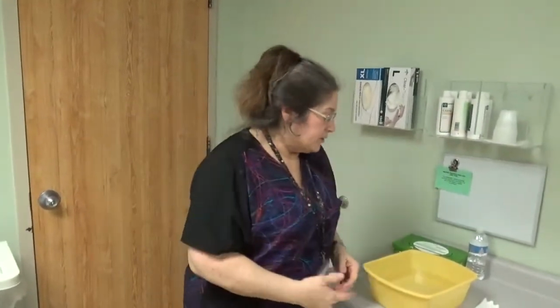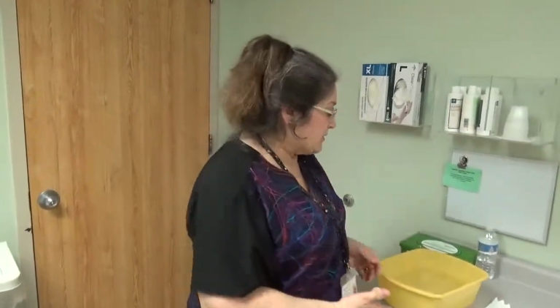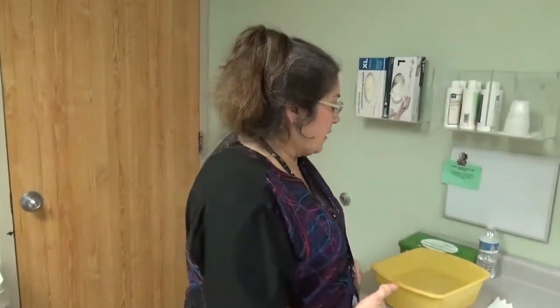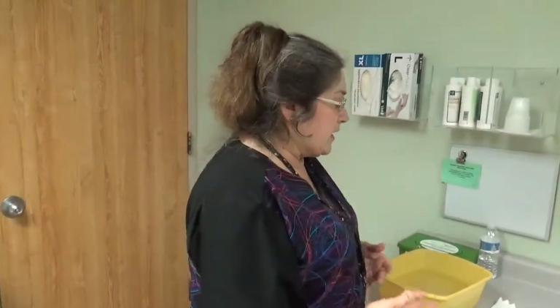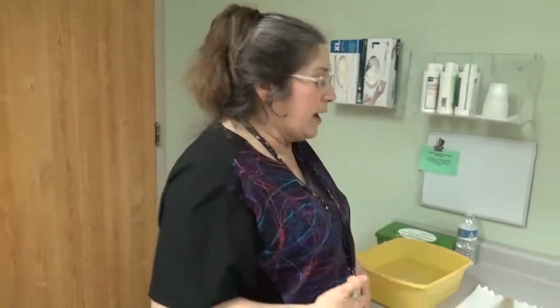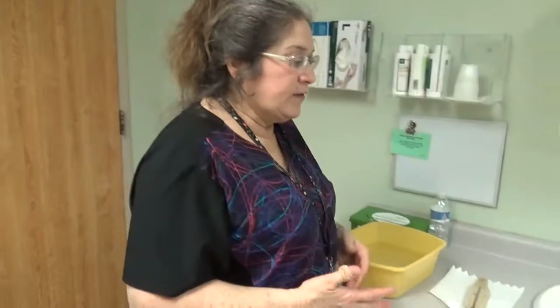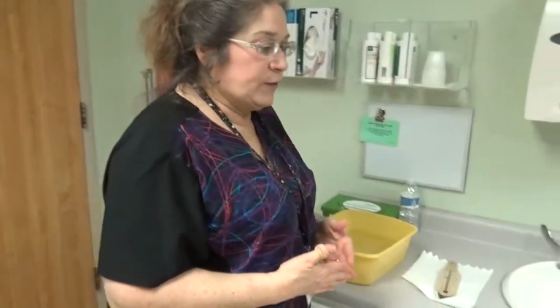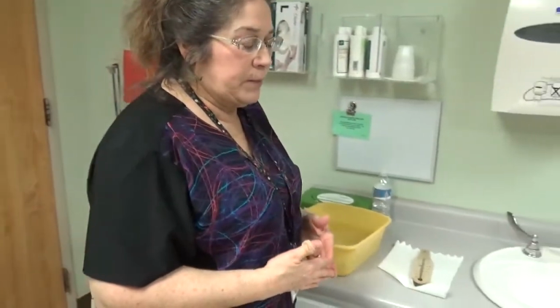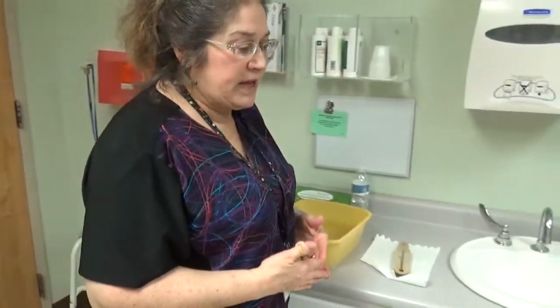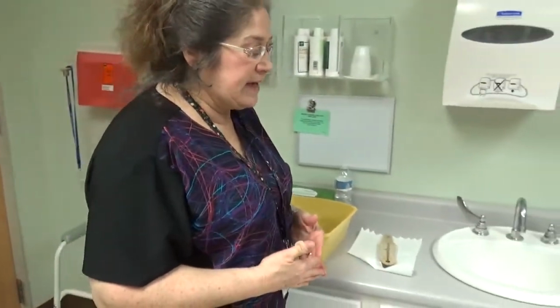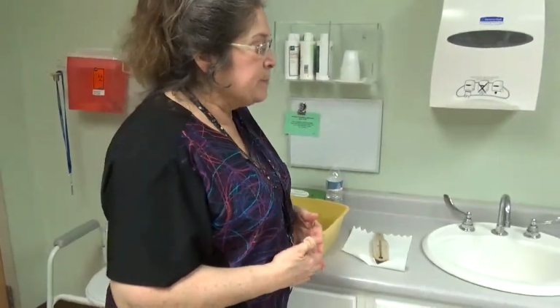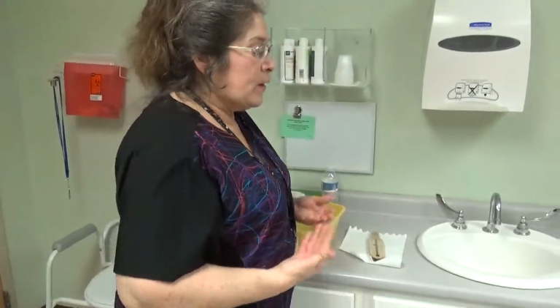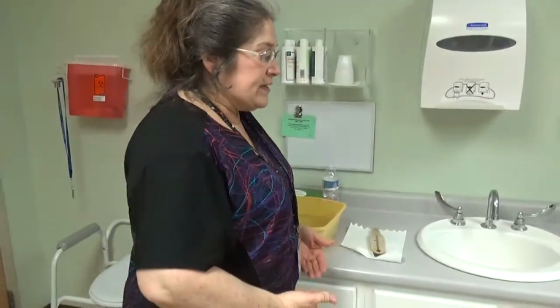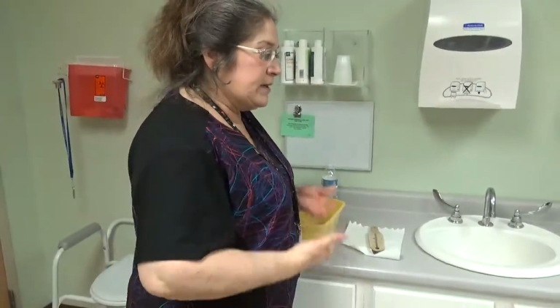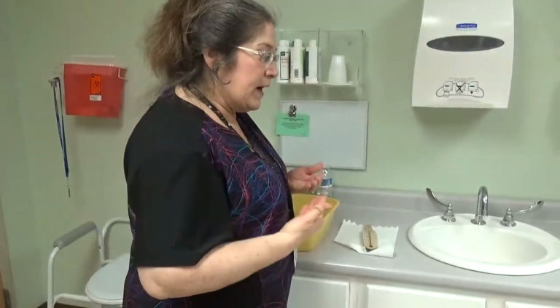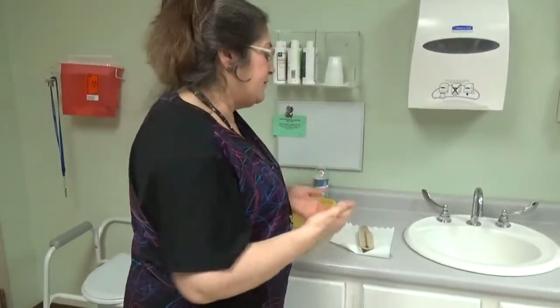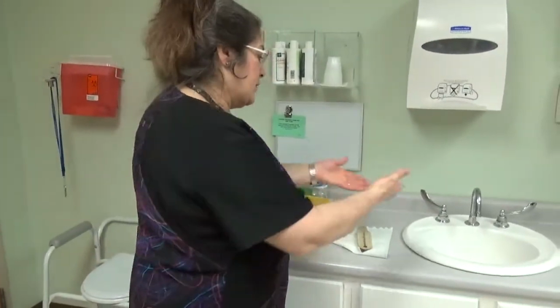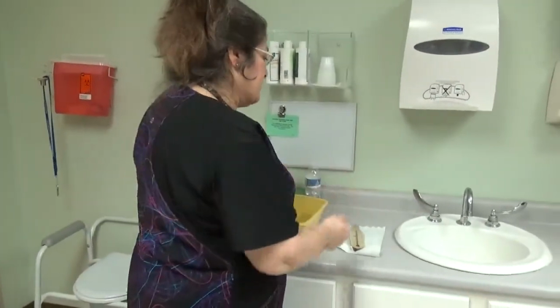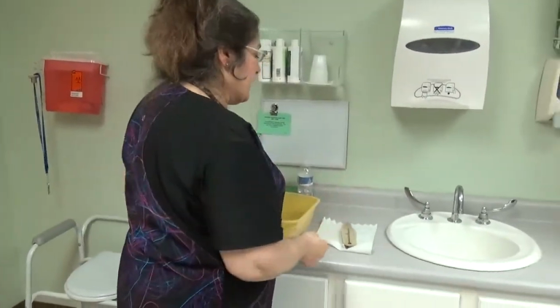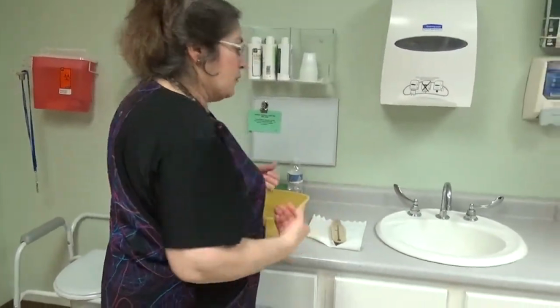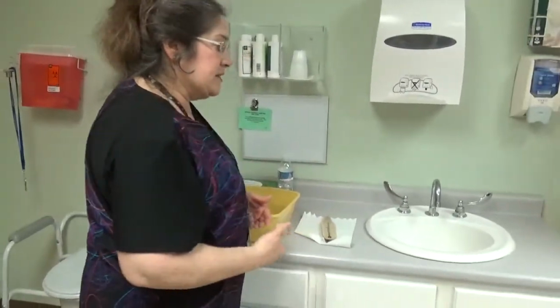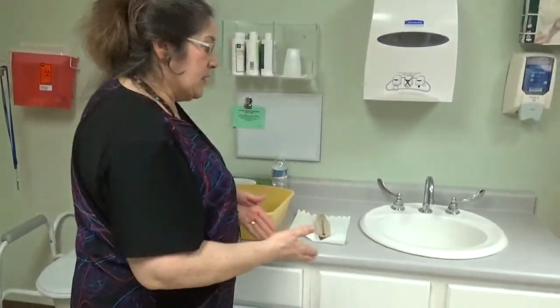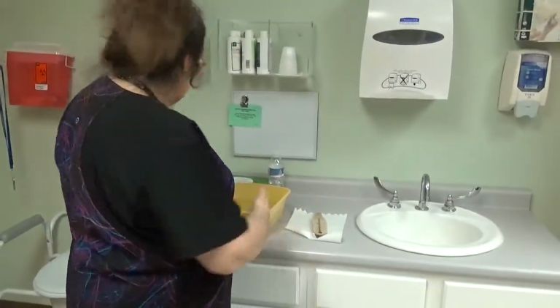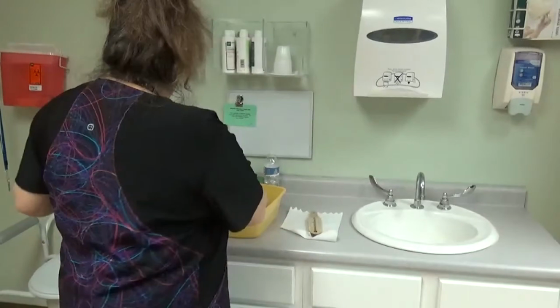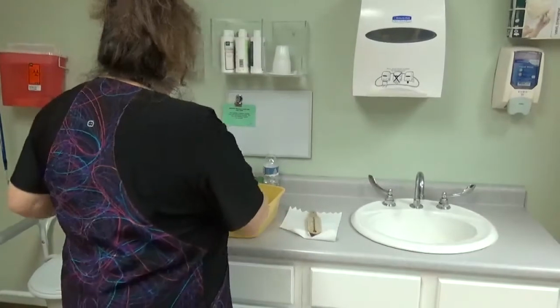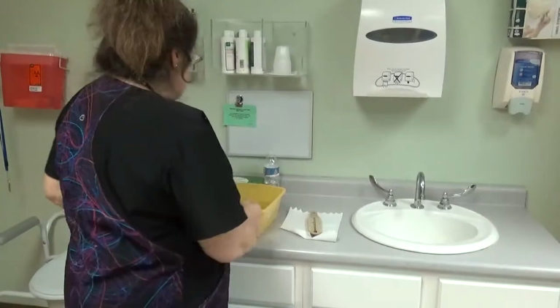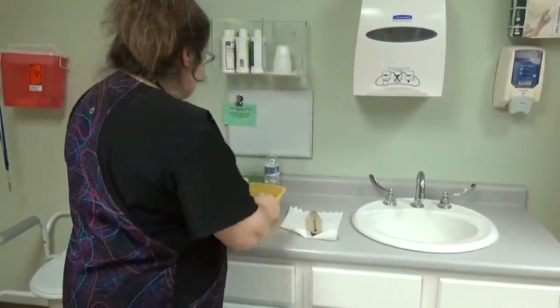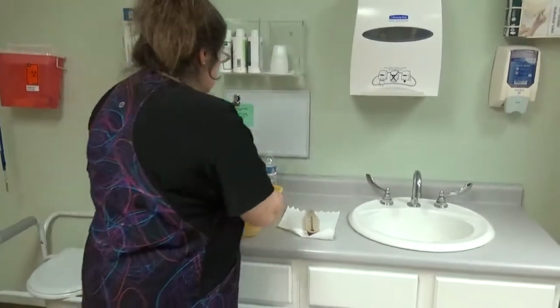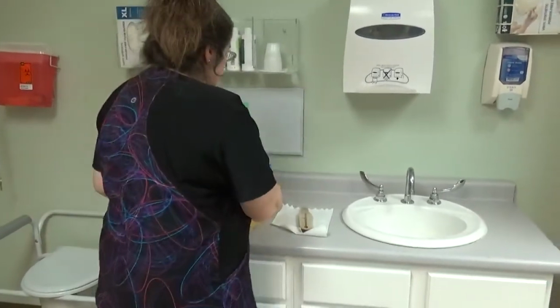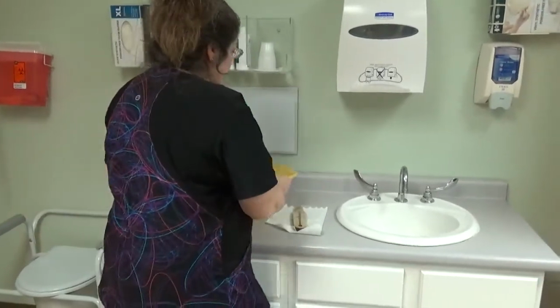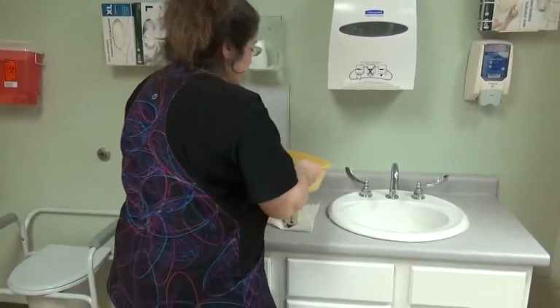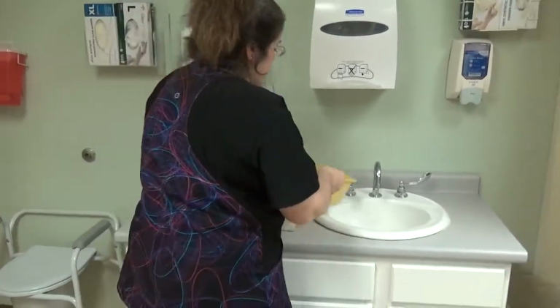We discard any water used for bathing: waist and above goes in the sink, waist and below goes in the toilet — so this will go in the sink.